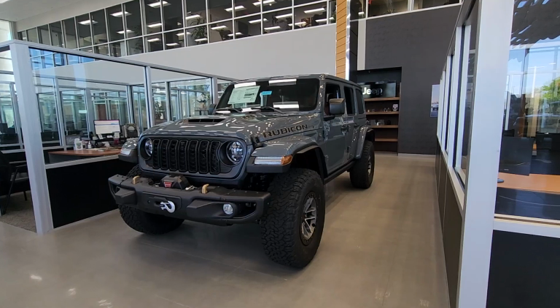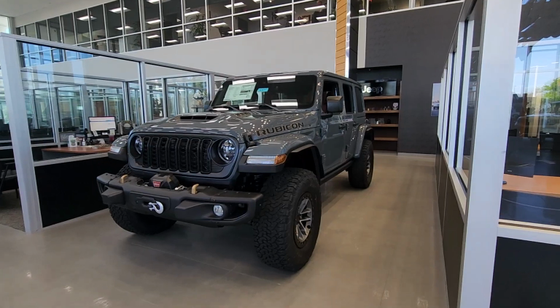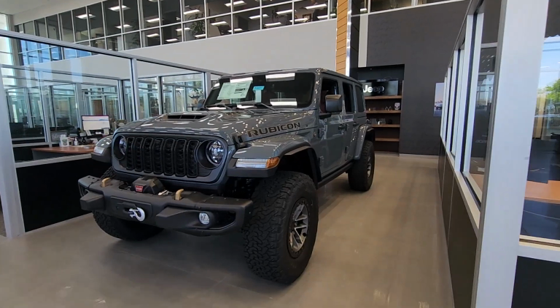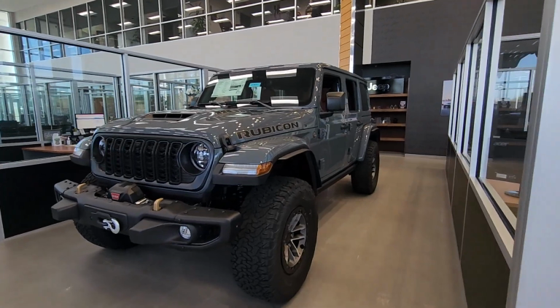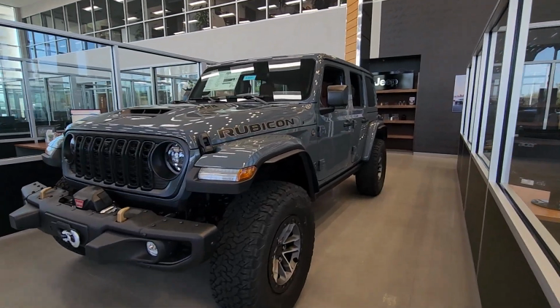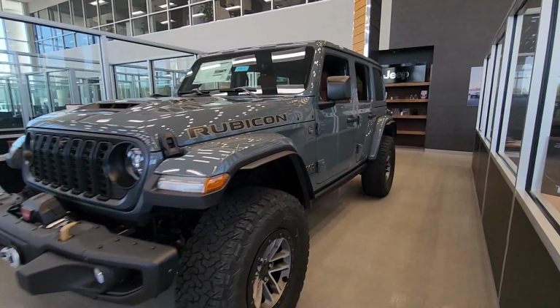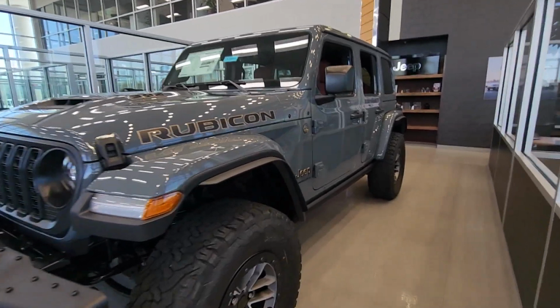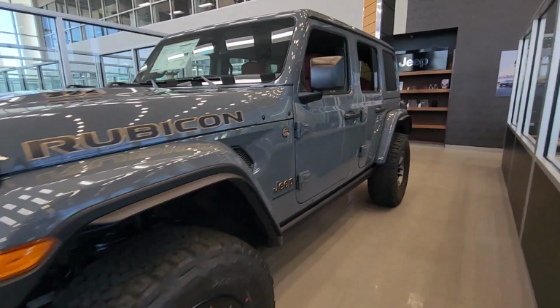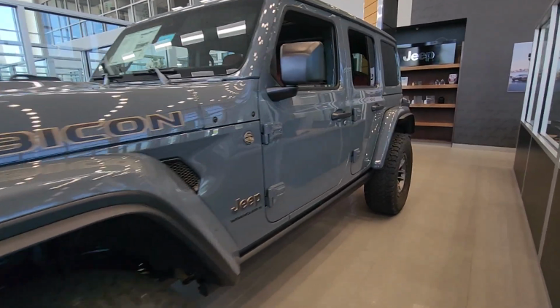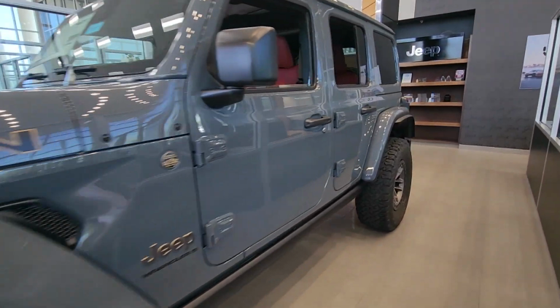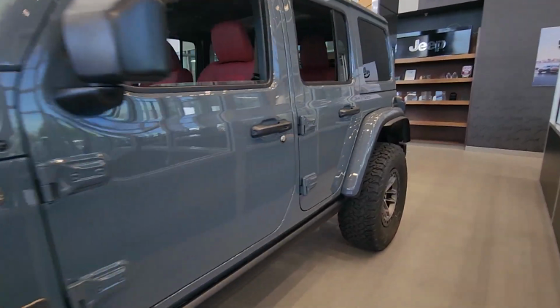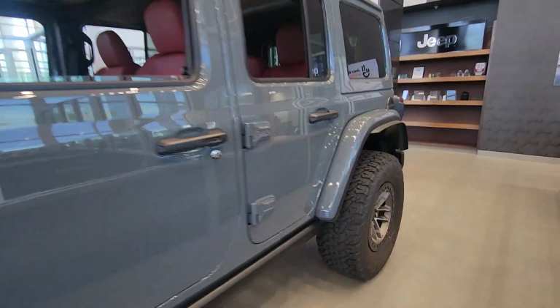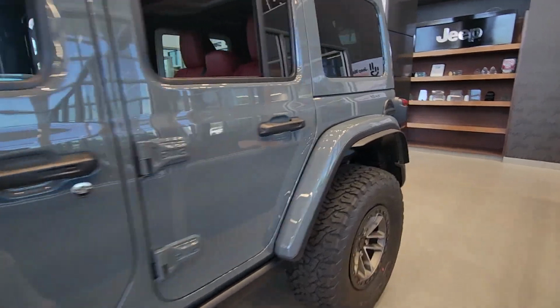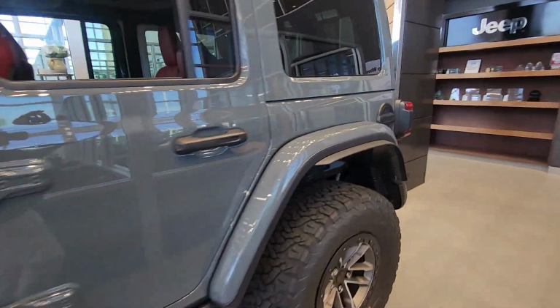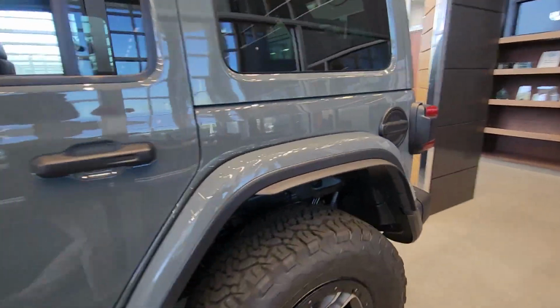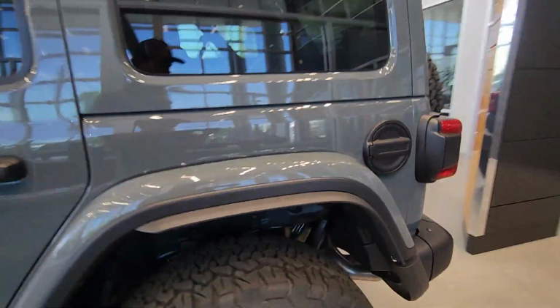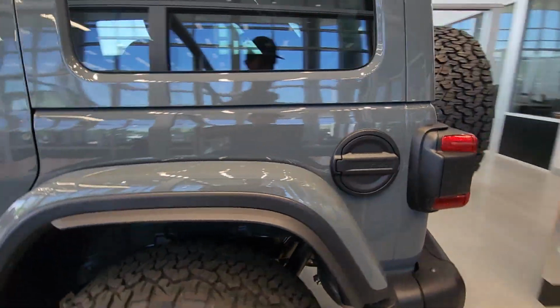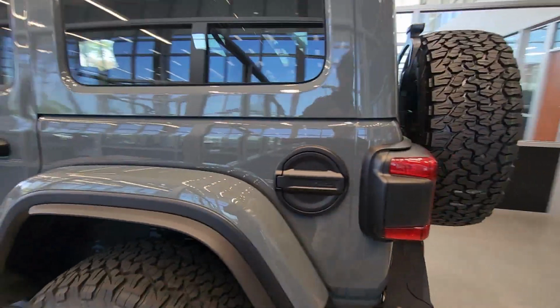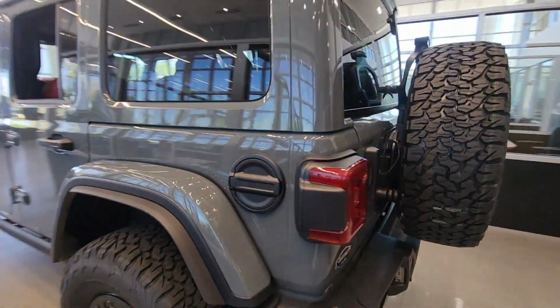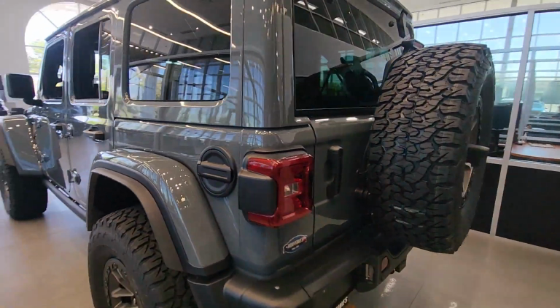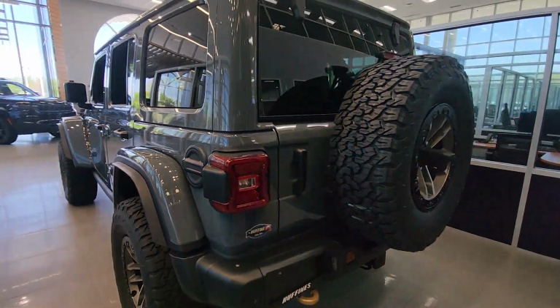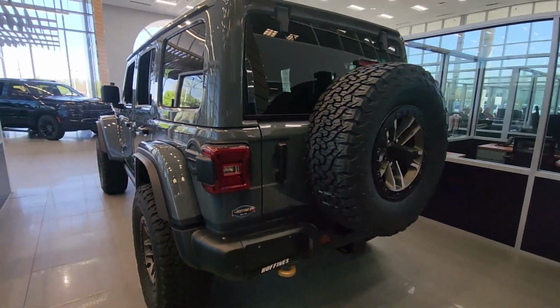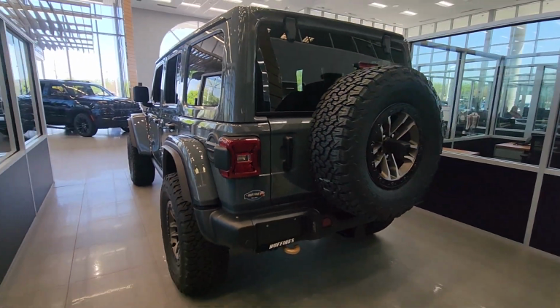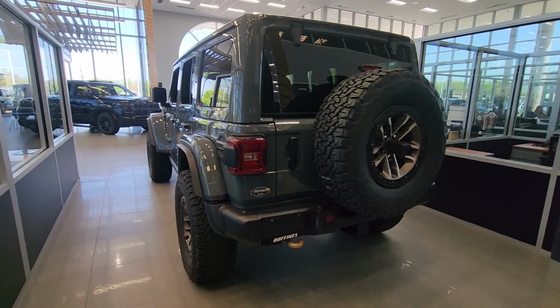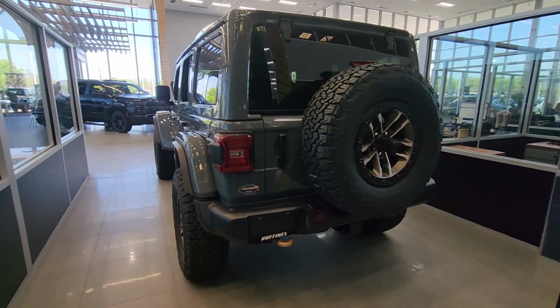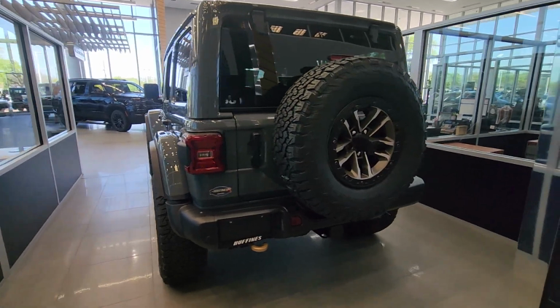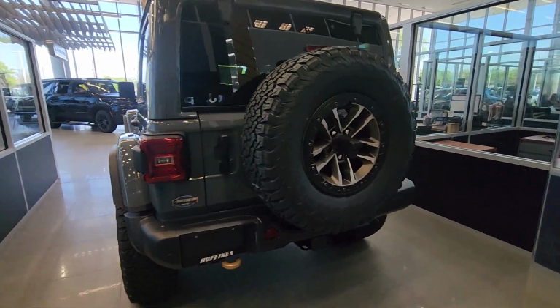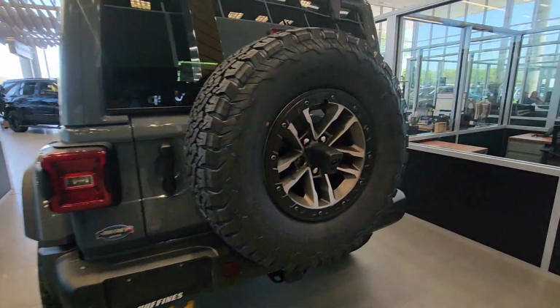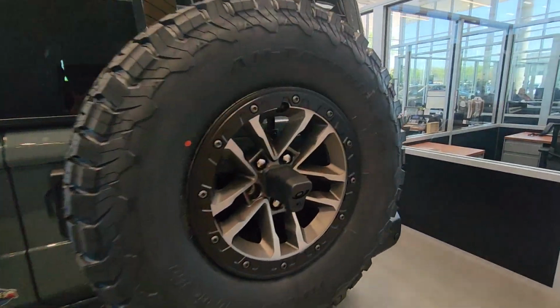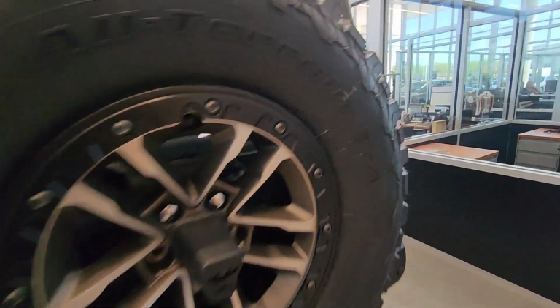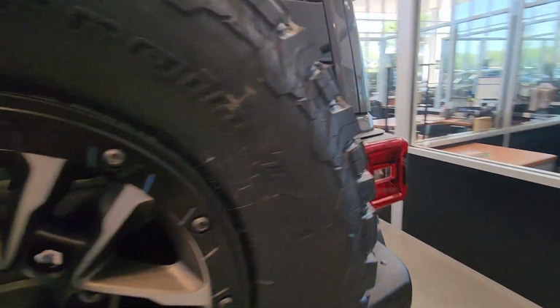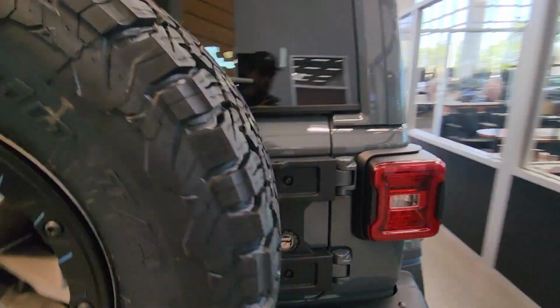This could be the car for you — the 2024 Jeep Wrangler. Designed to reflect your unique spirit, the Wrangler brings solid power, efficiency, safety, and rugged innovation to all your adventures.